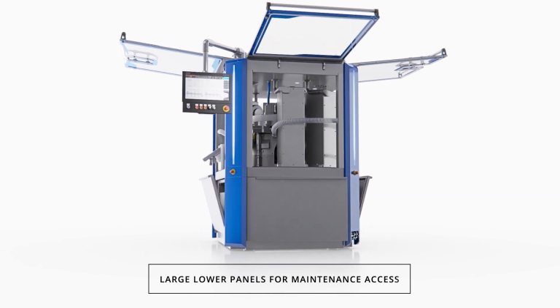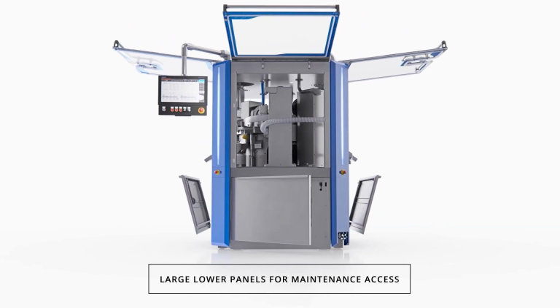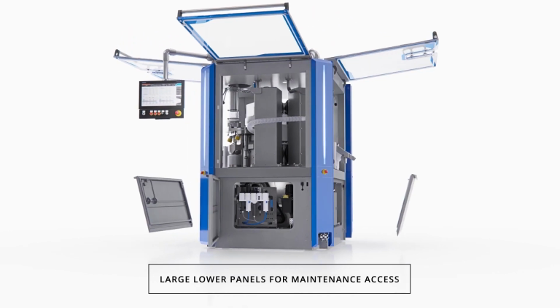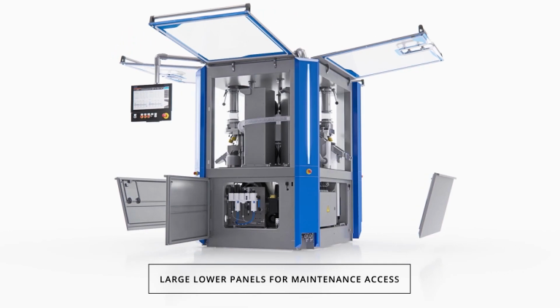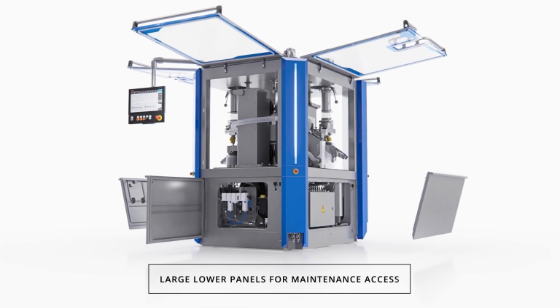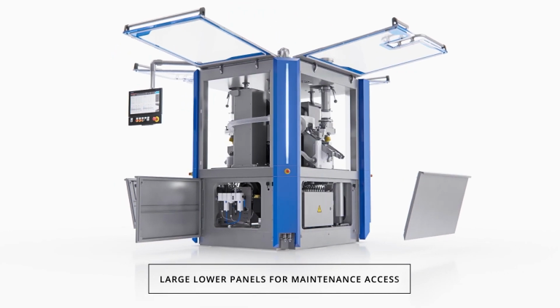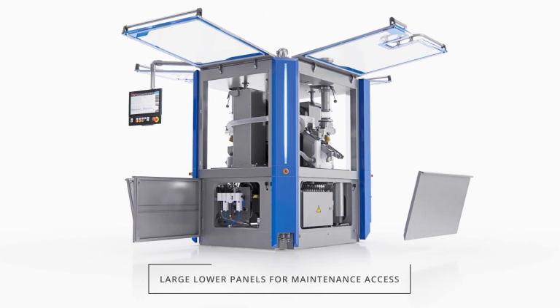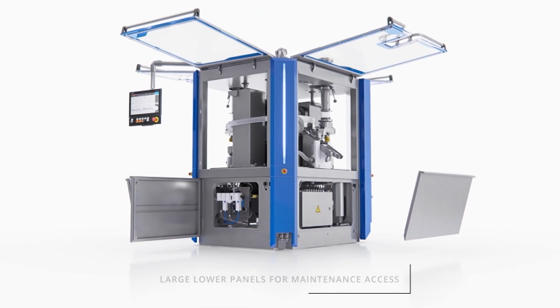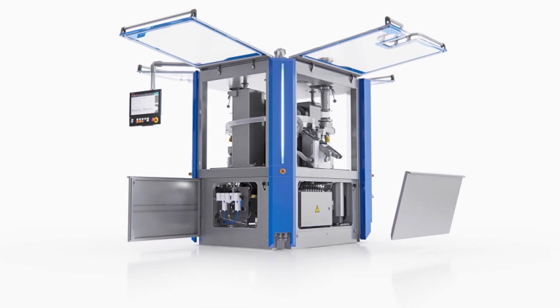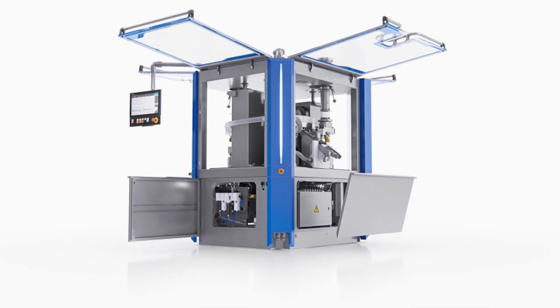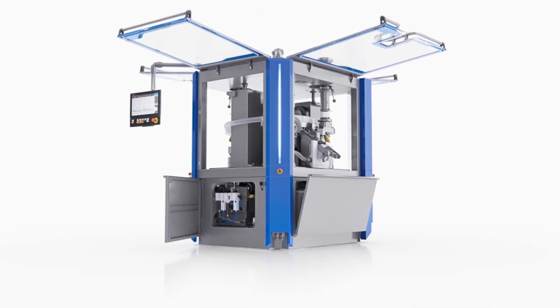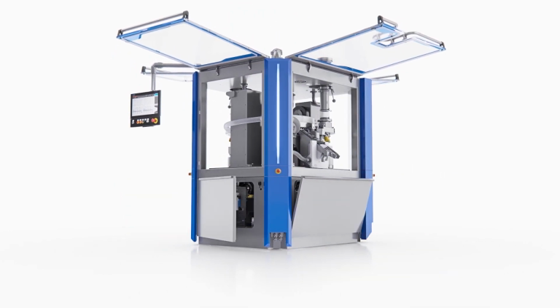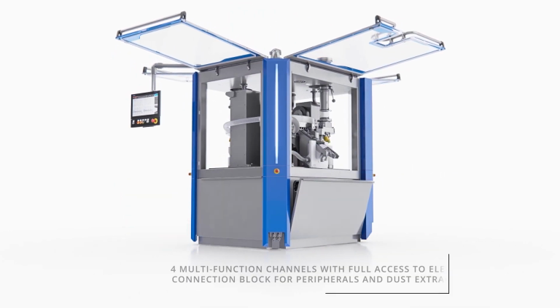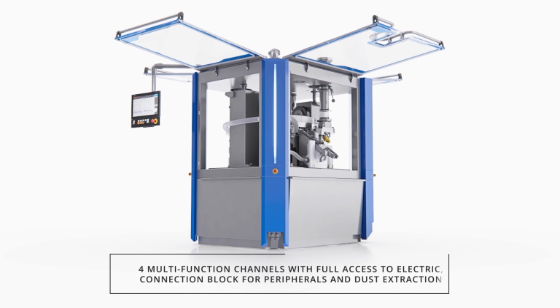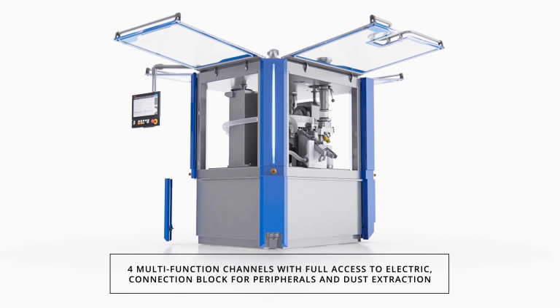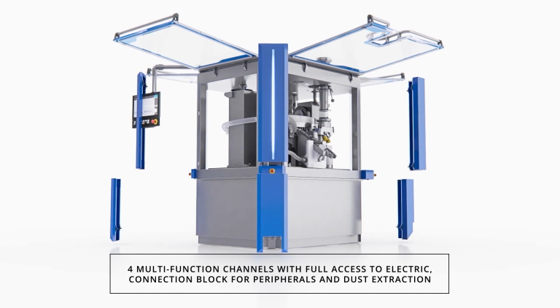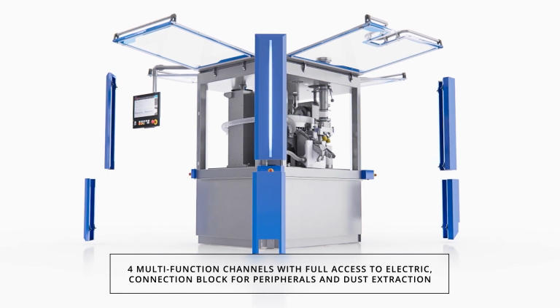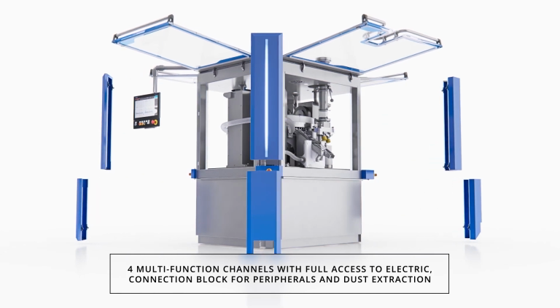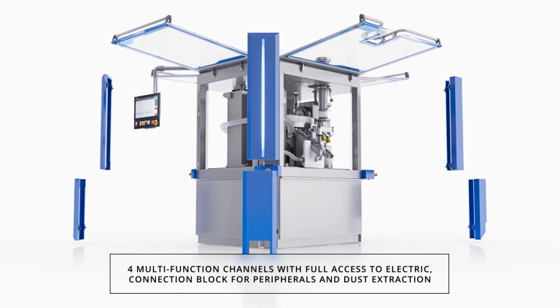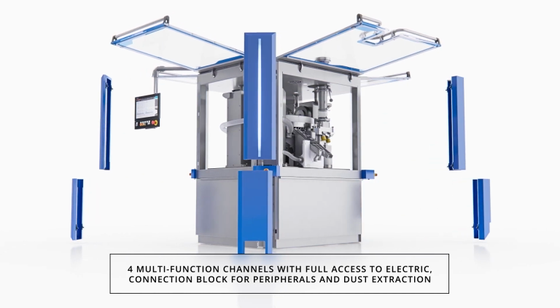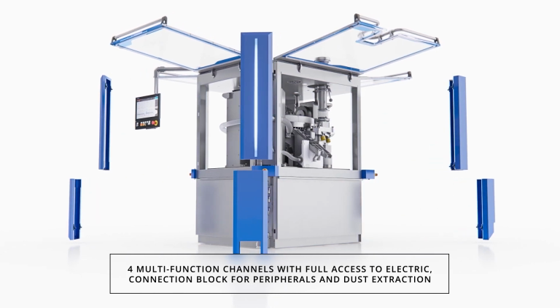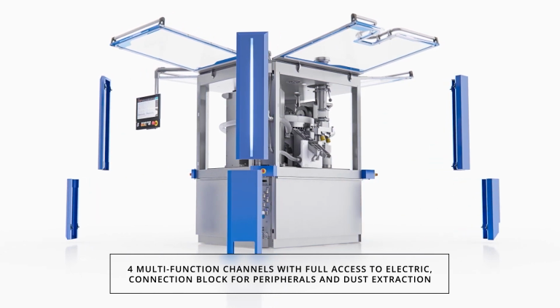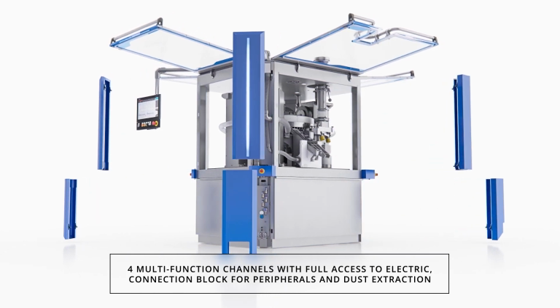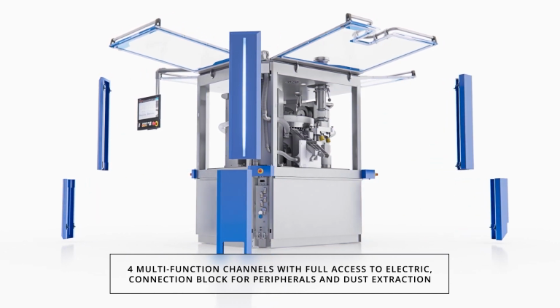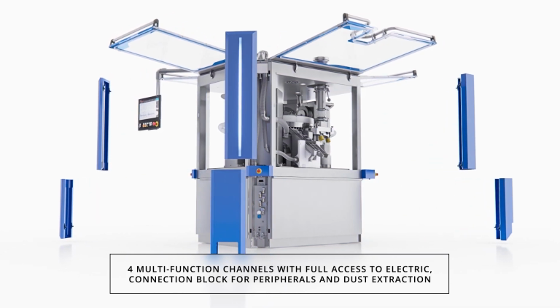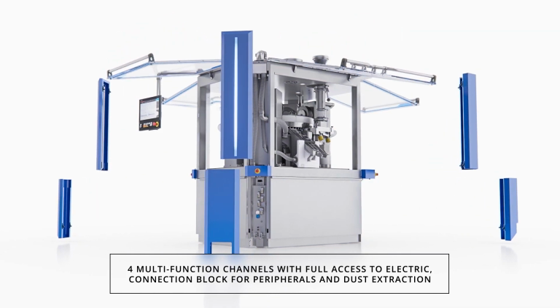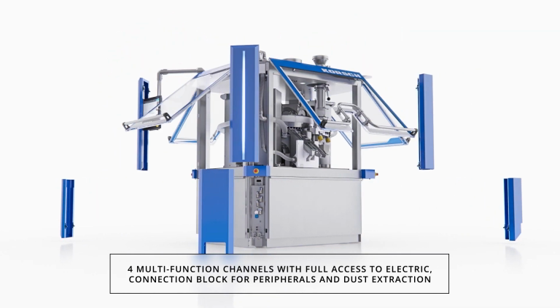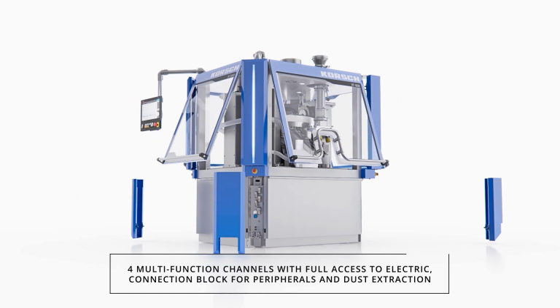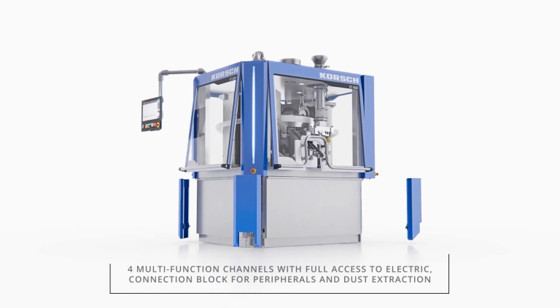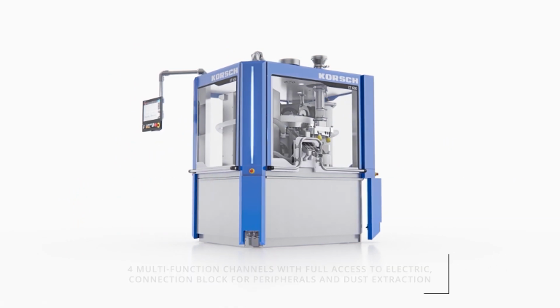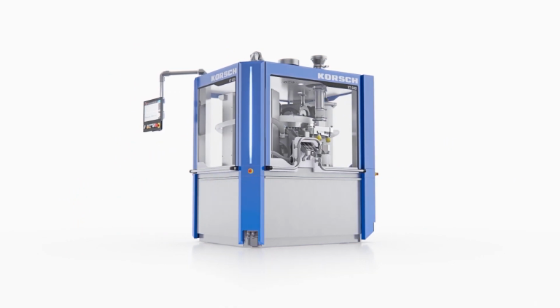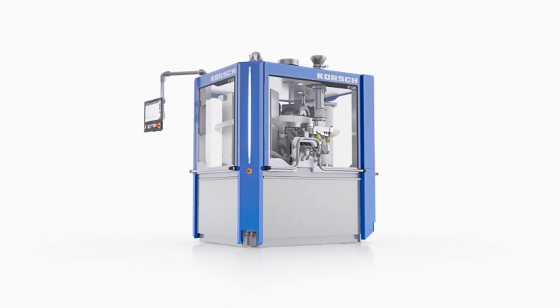Large access panels in the base of the machine simplify access for maintenance. The multifunction channels provide full access to wiring and dust extraction hoses, which are isolated from the compression zone.